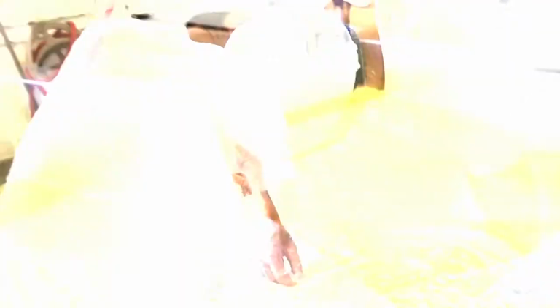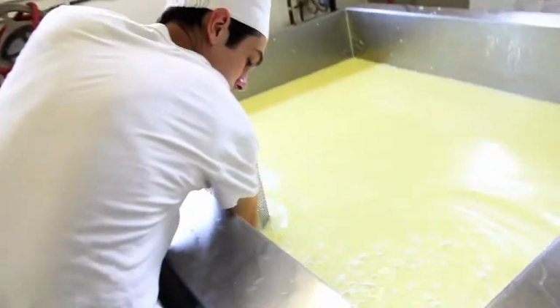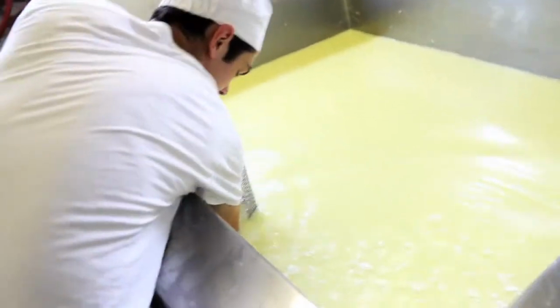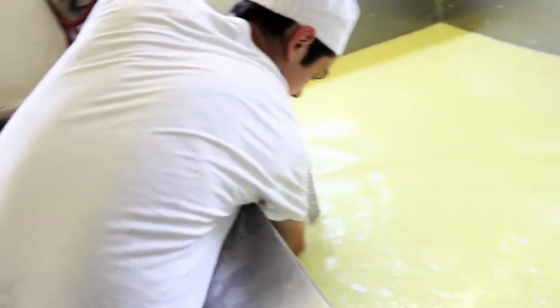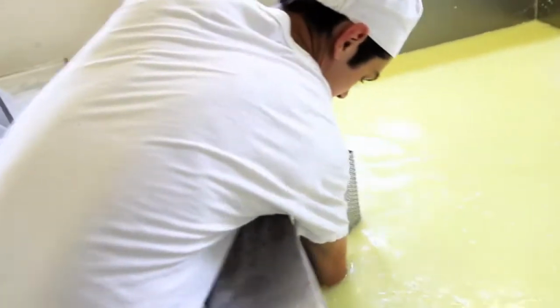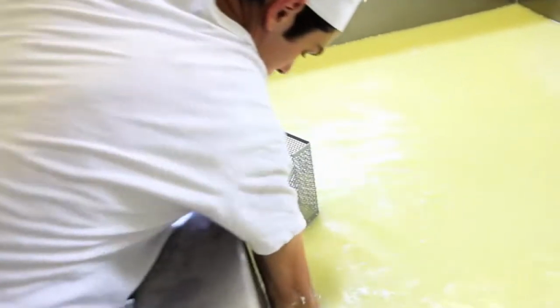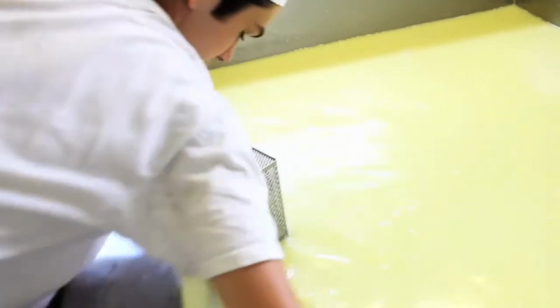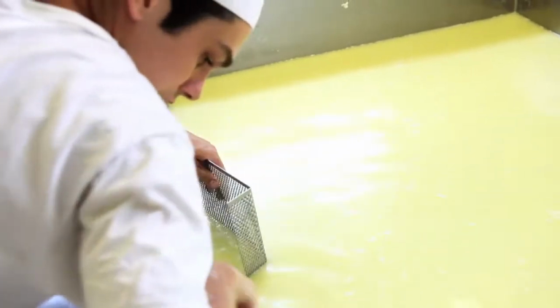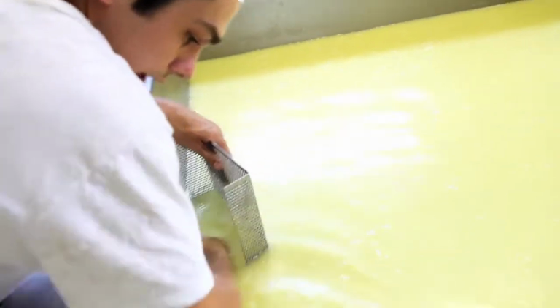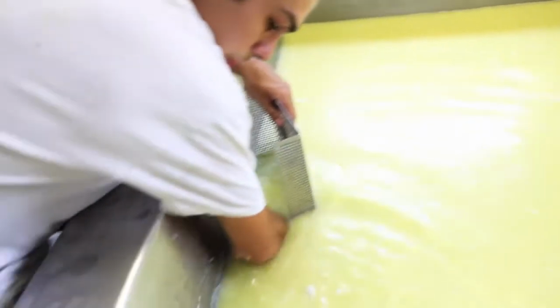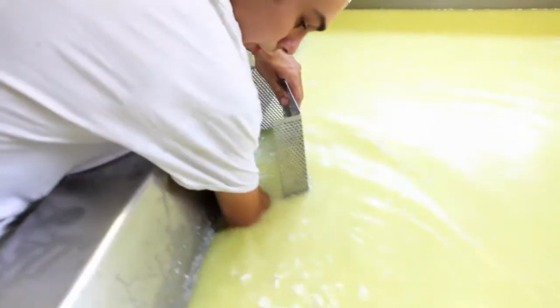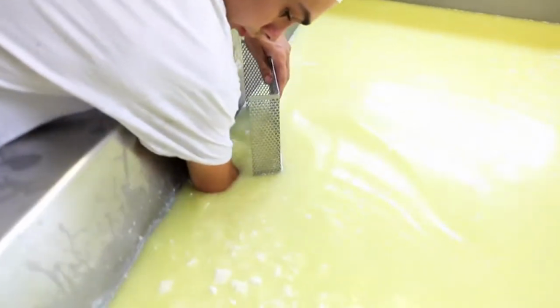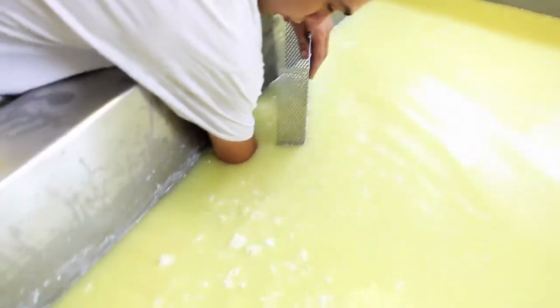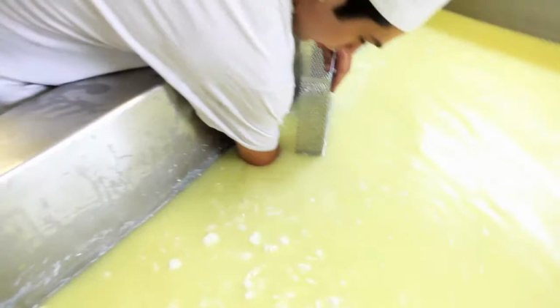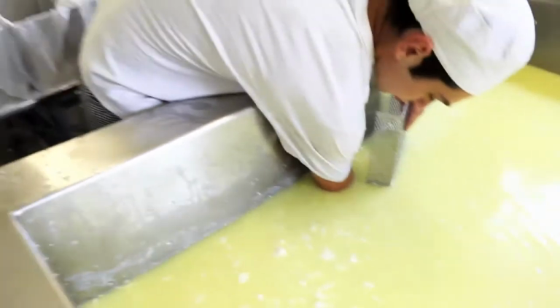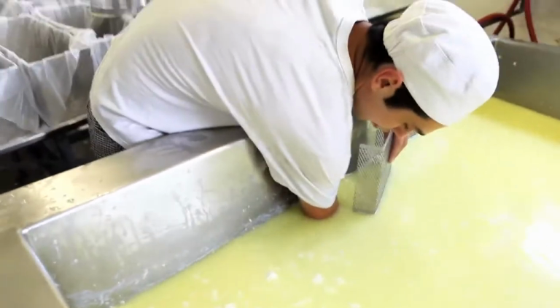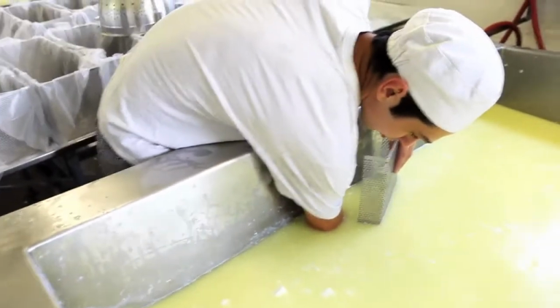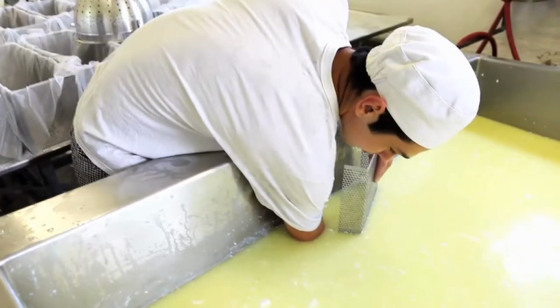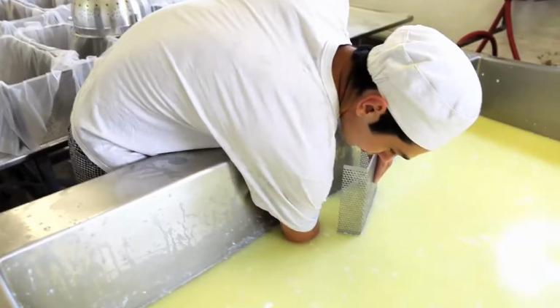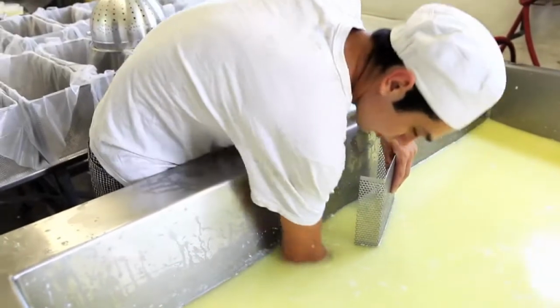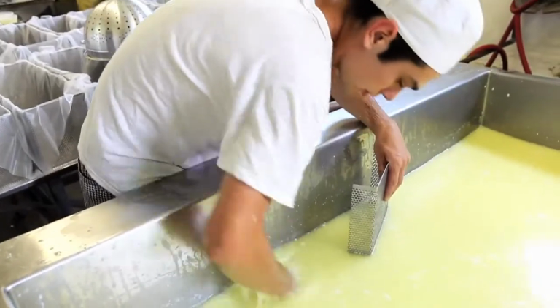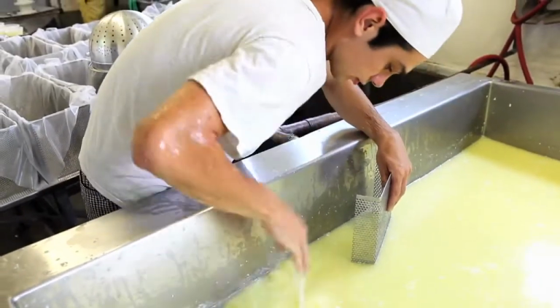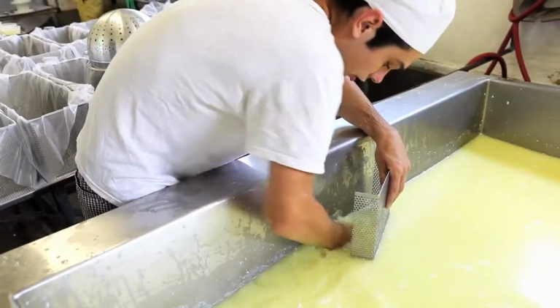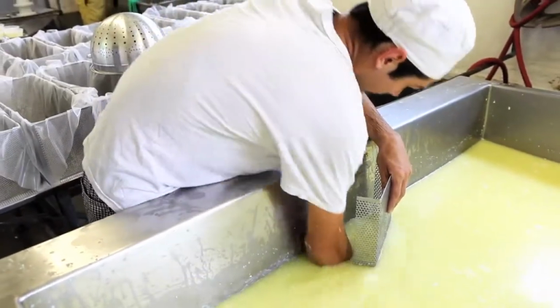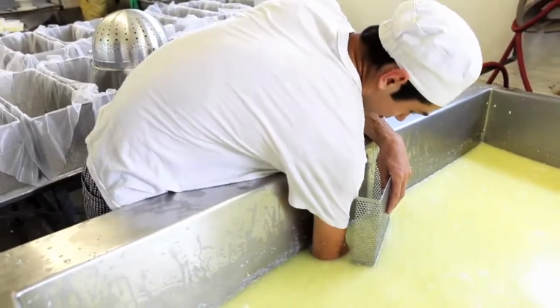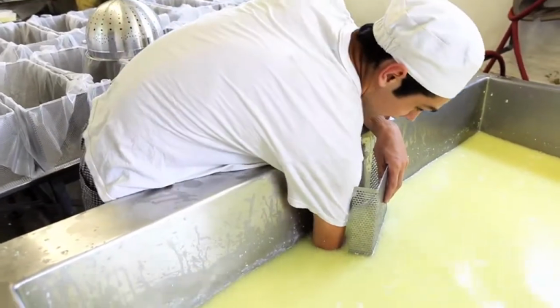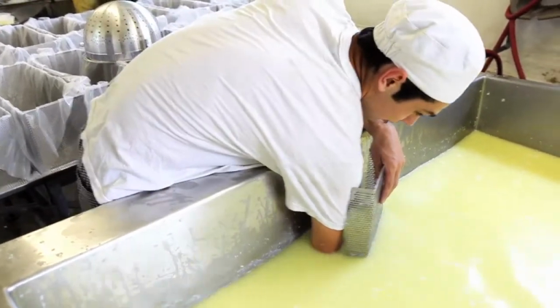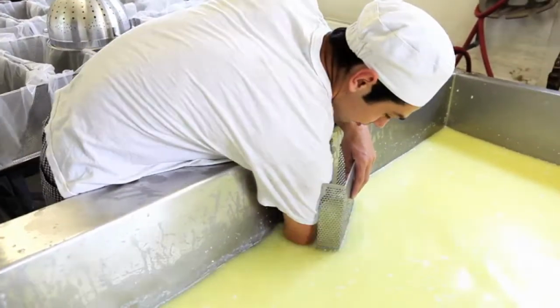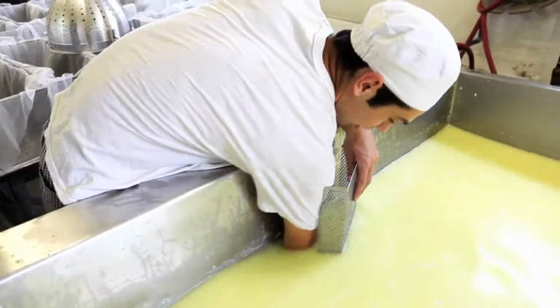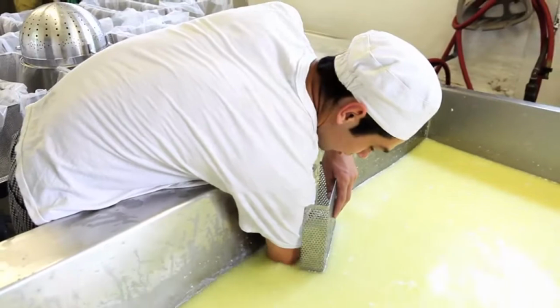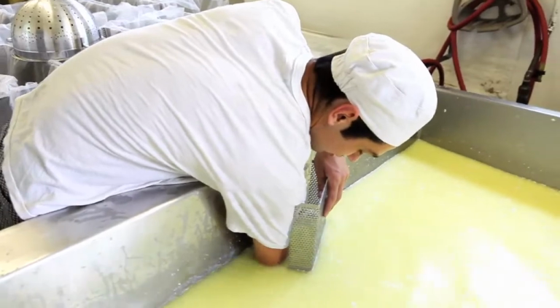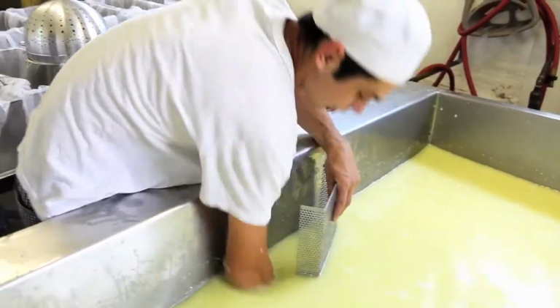What I'm doing right here is I'm putting my screen in and I'm removing curd so it goes out of the way. Because curd is money in this operation.